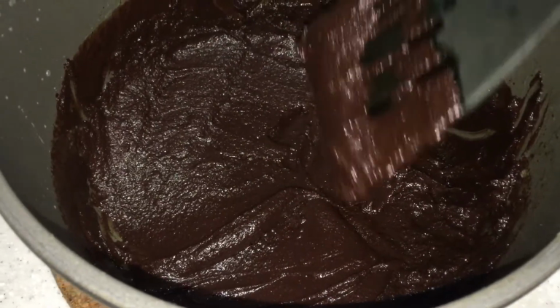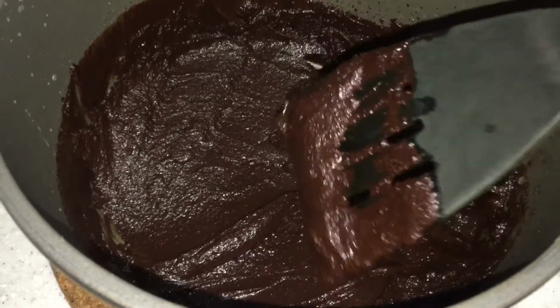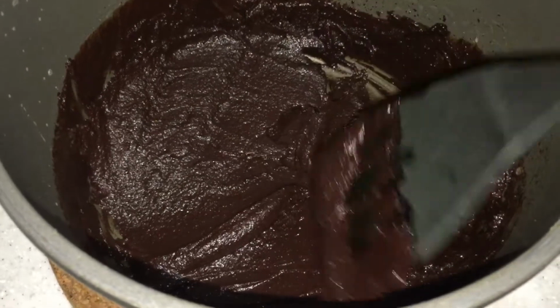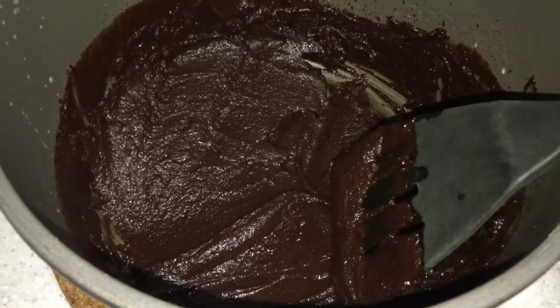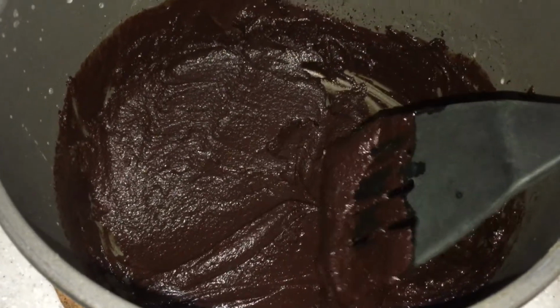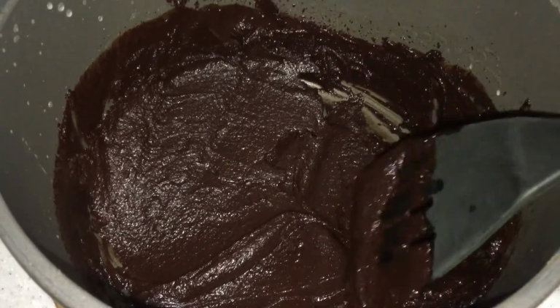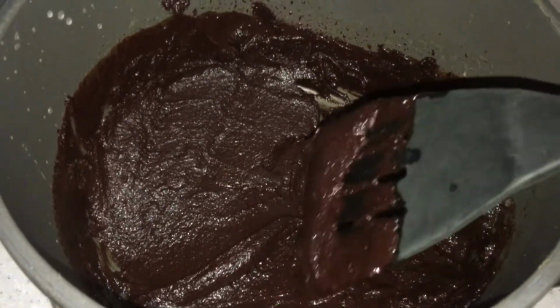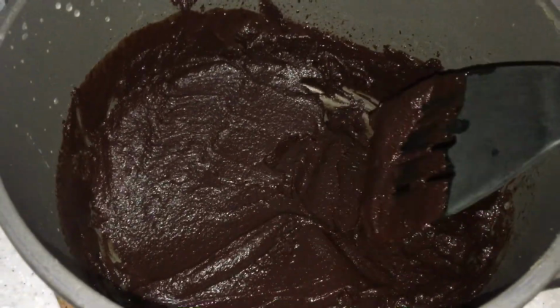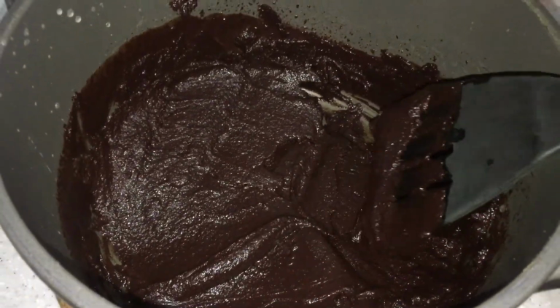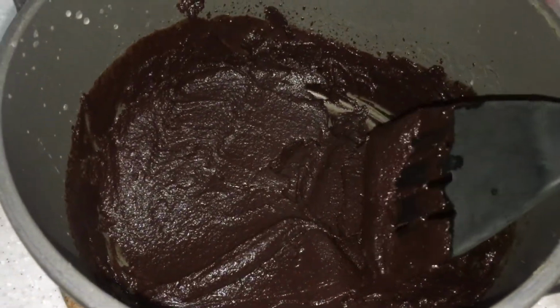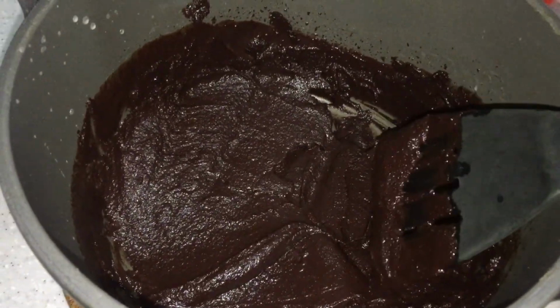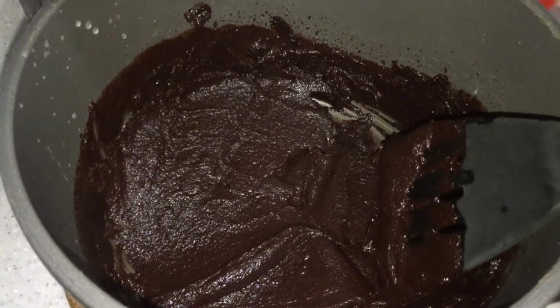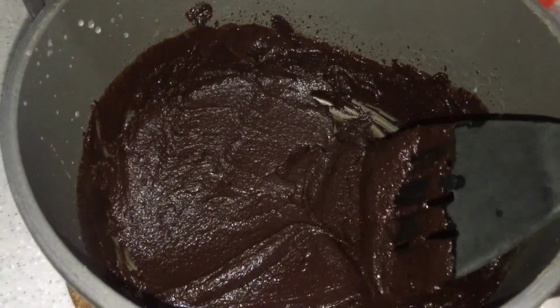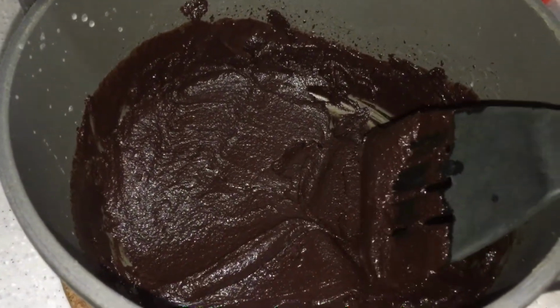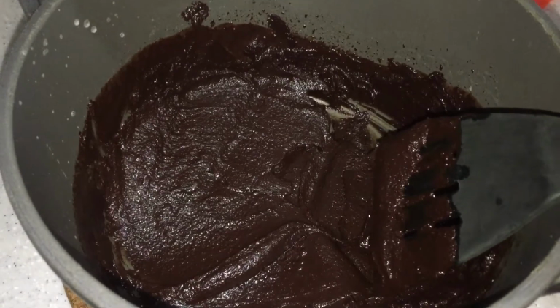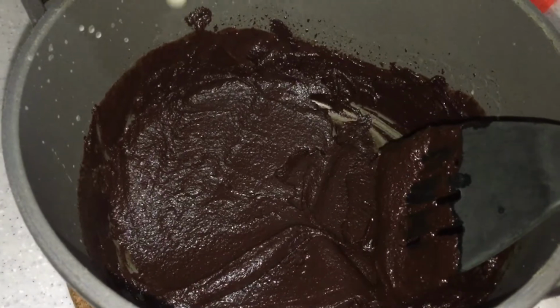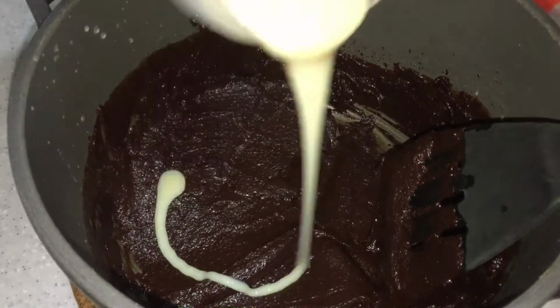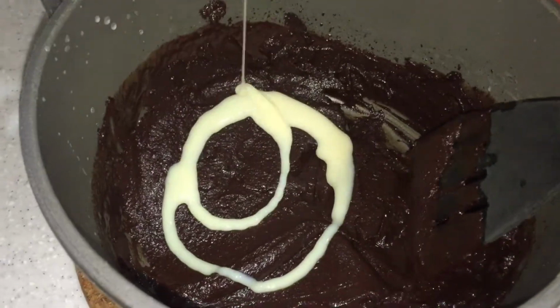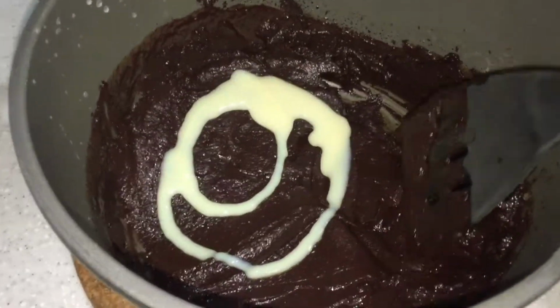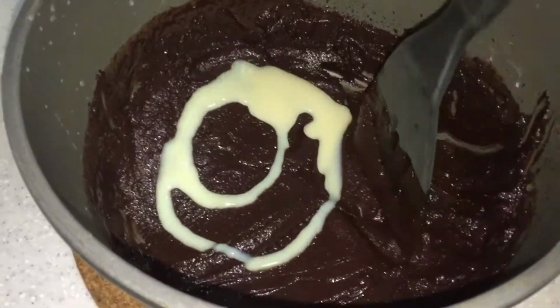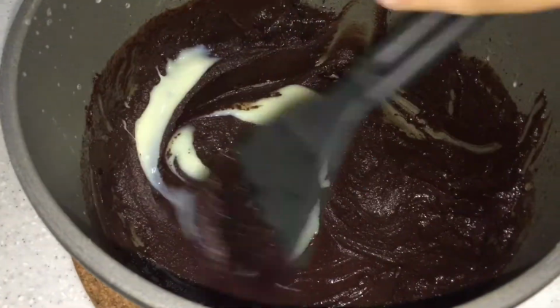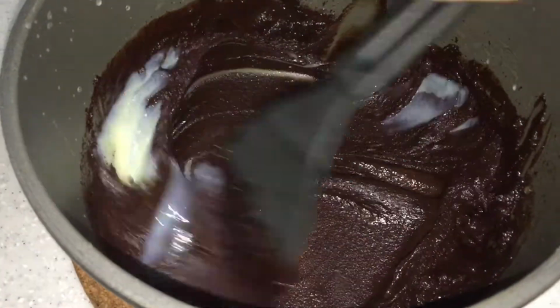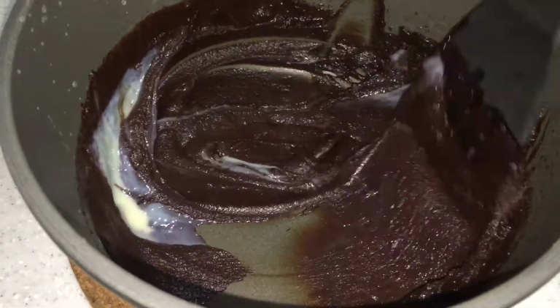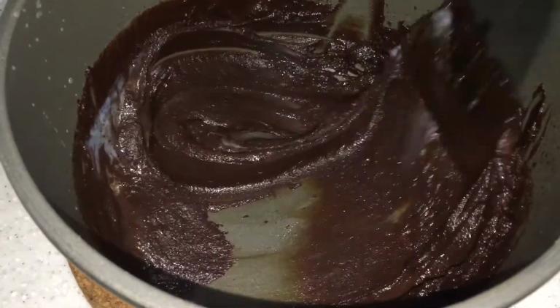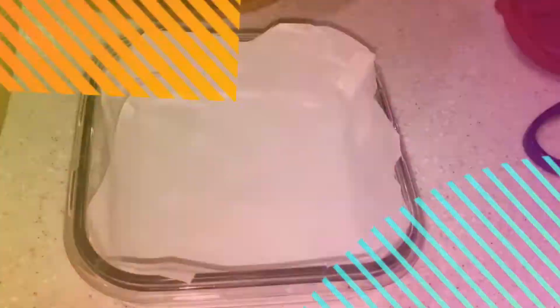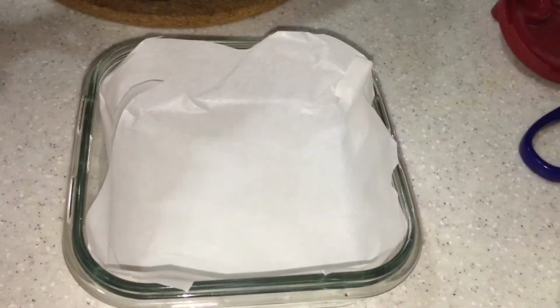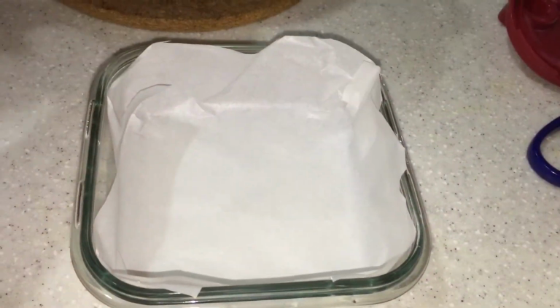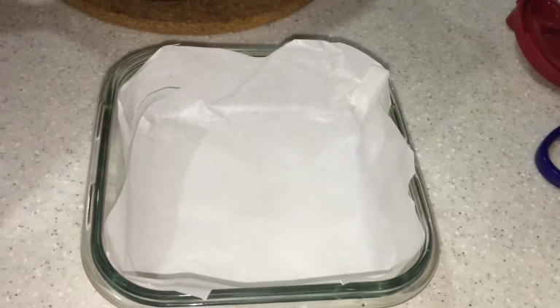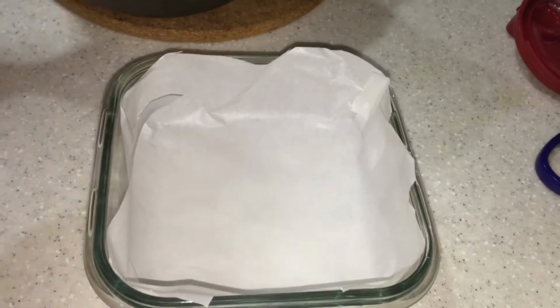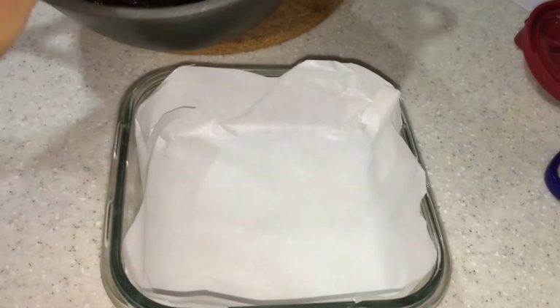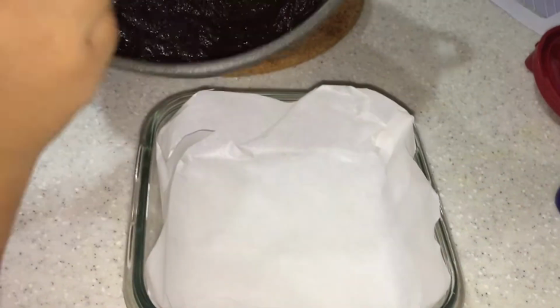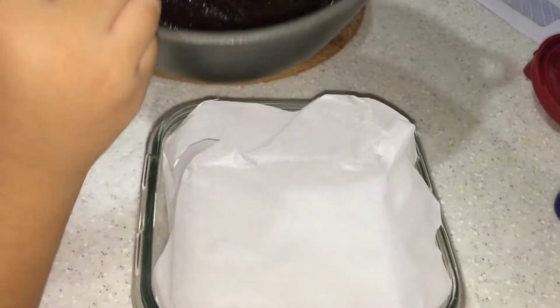I am using pure dark chocolate so I'm going to add a bit of condensed milk. You can also do this if you want — it's optional. Then transfer it to a container.